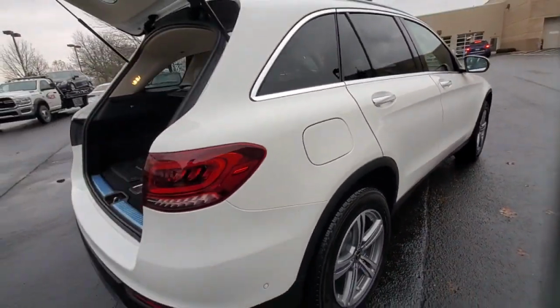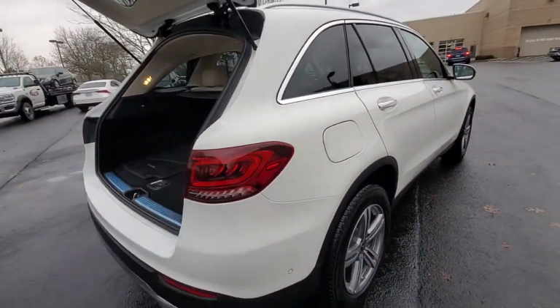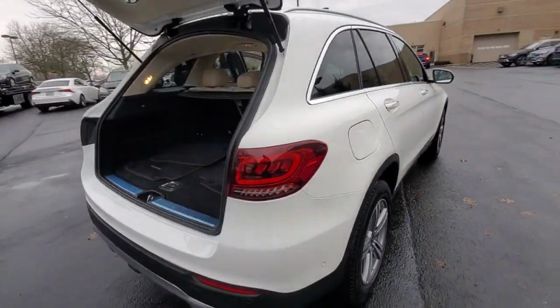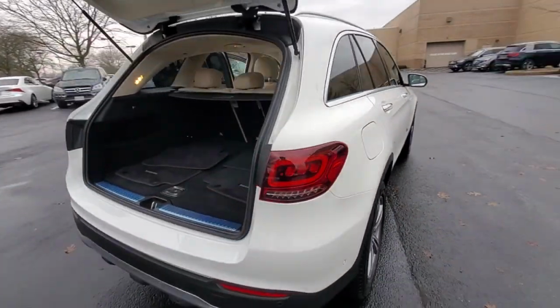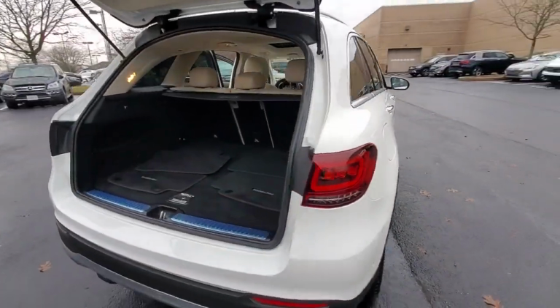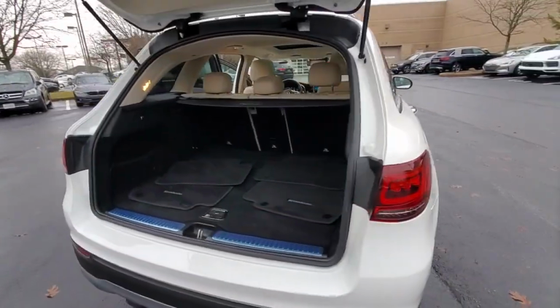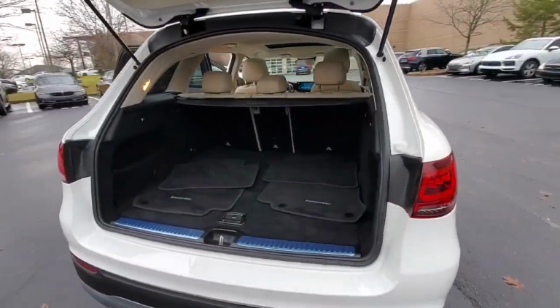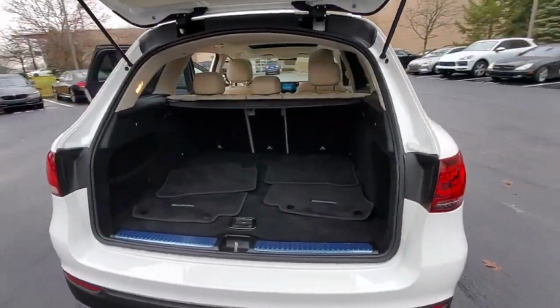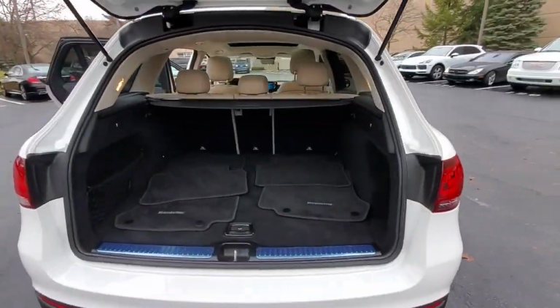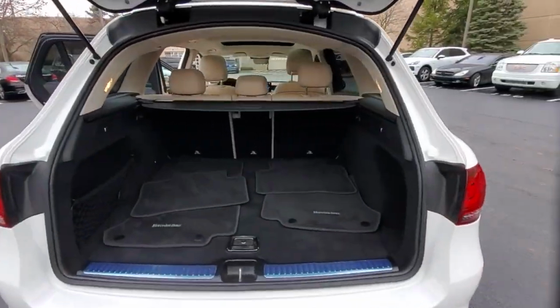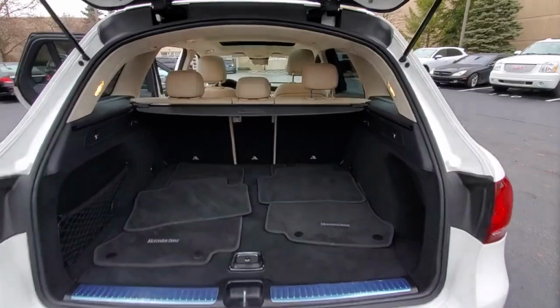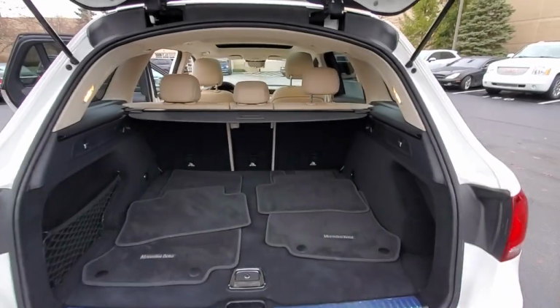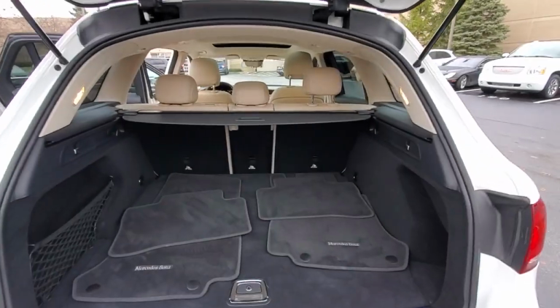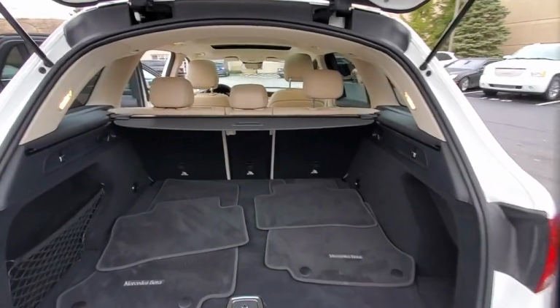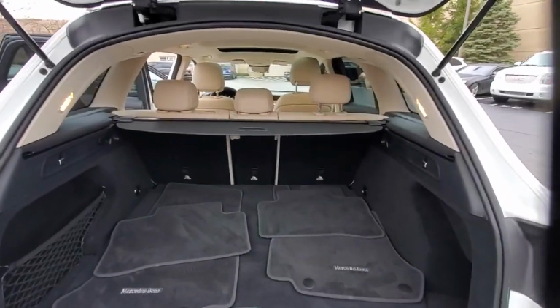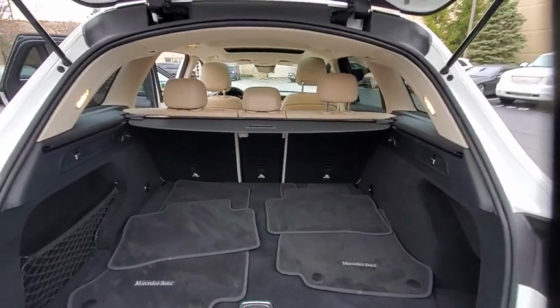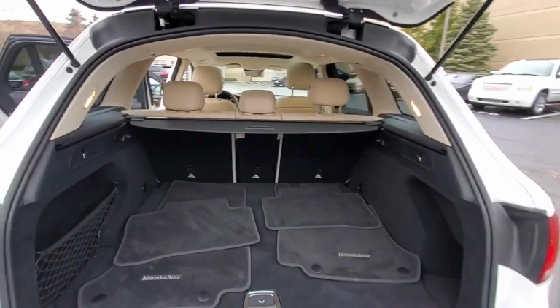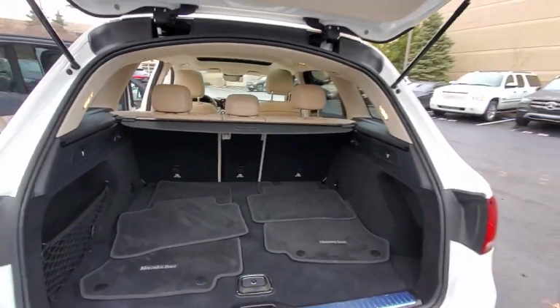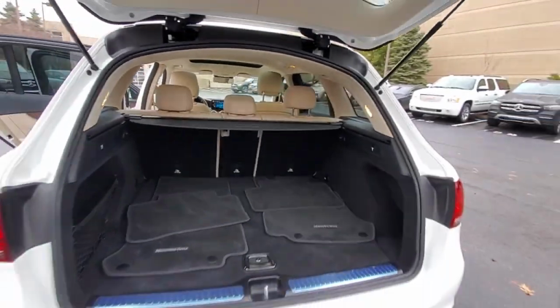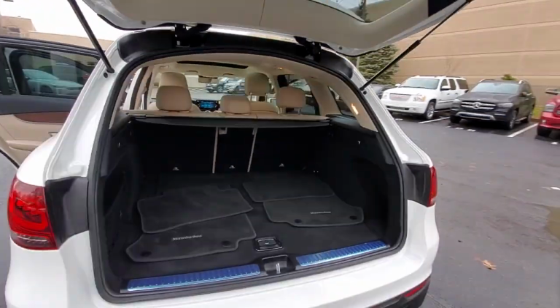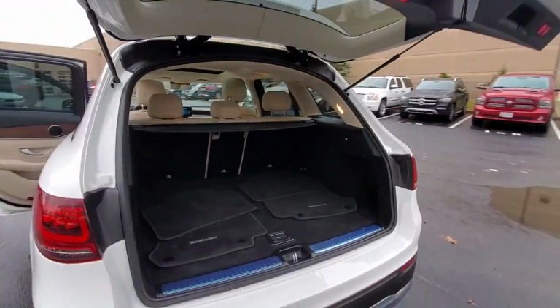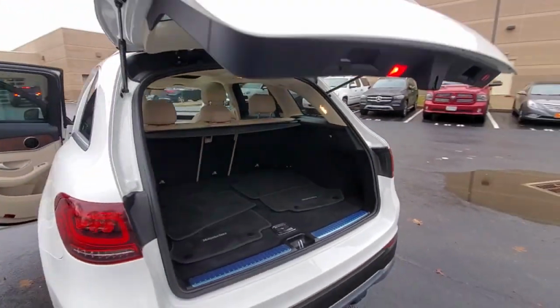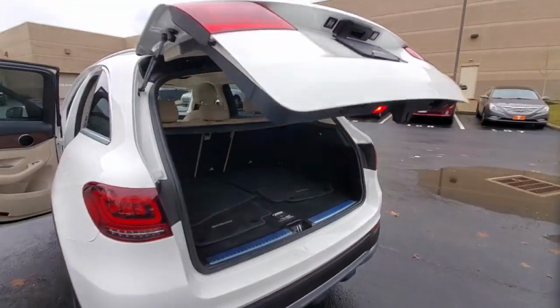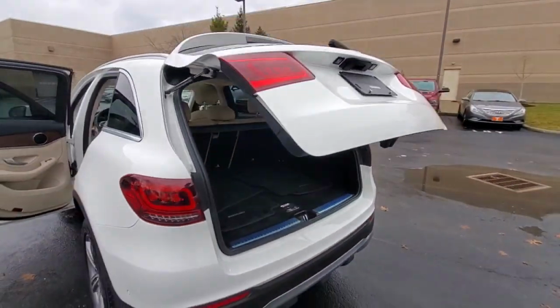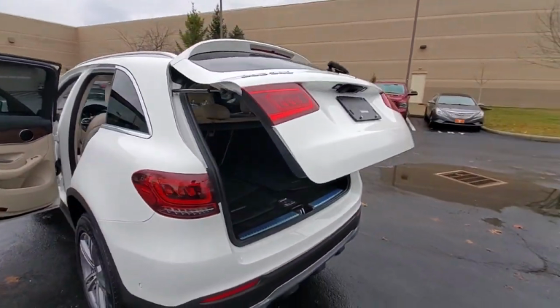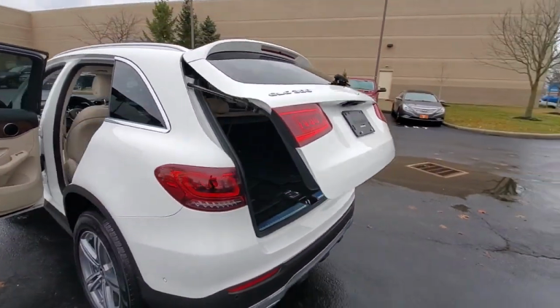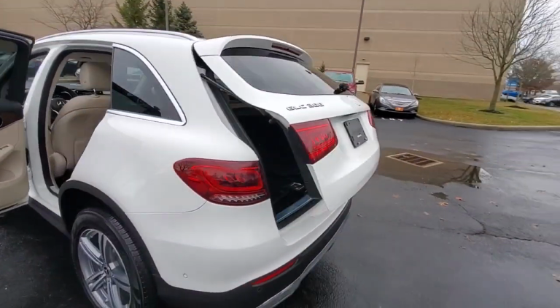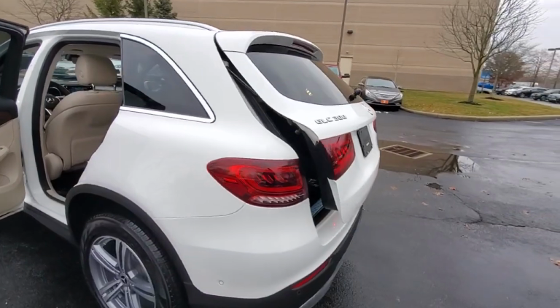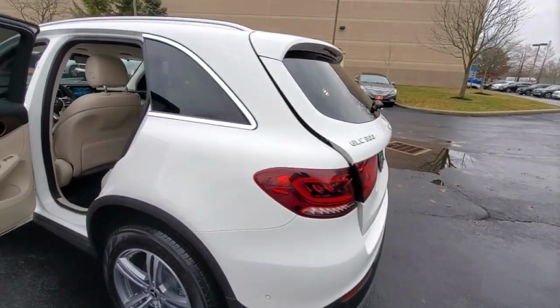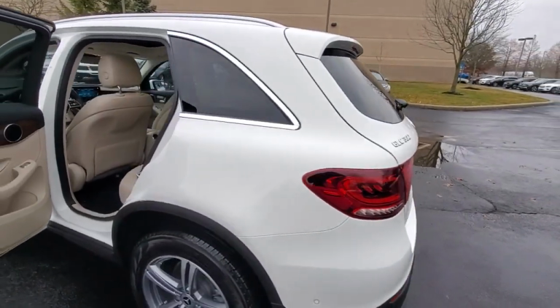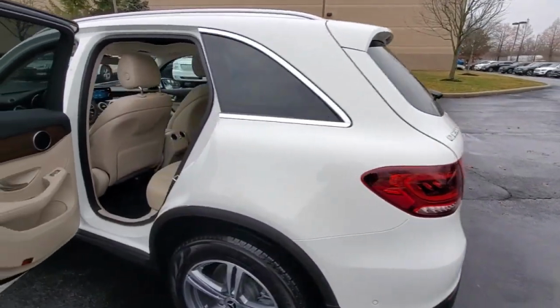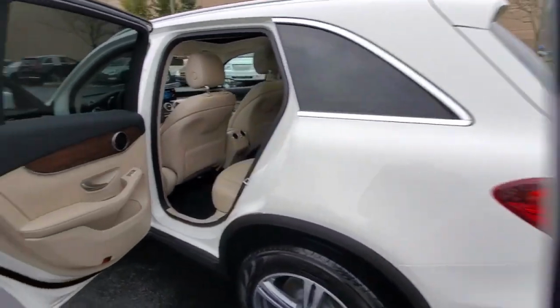This sleek, spacious SUV delivers fine materials and craftsmanship, assertive performance, exceptional comfort, and ingenious versatility to make every excursion a delight.